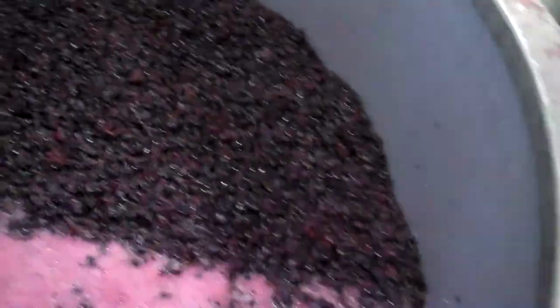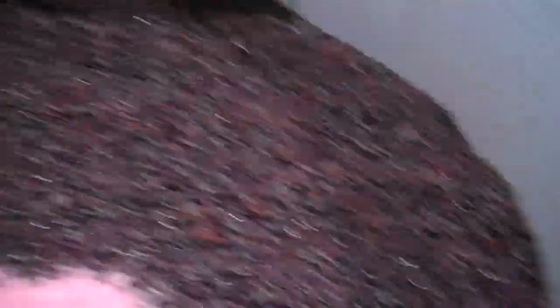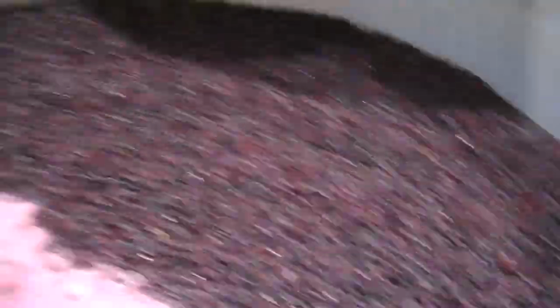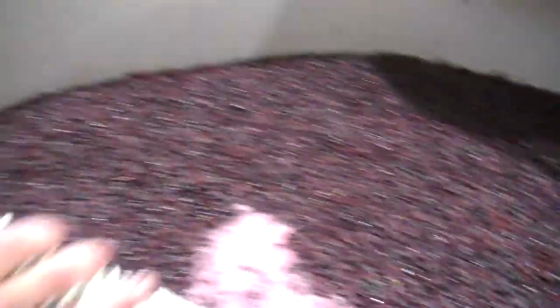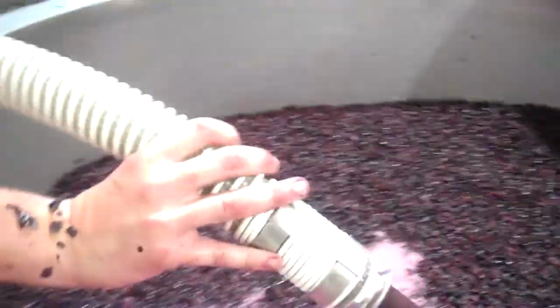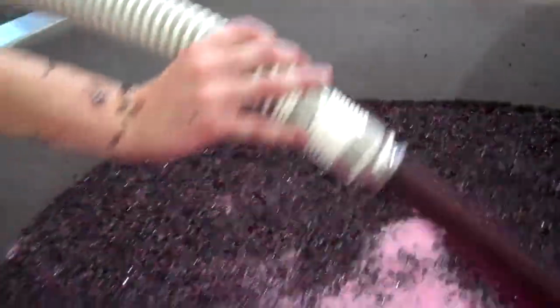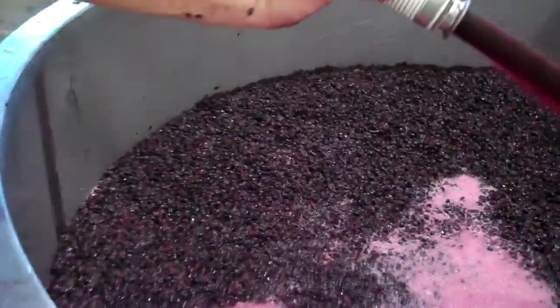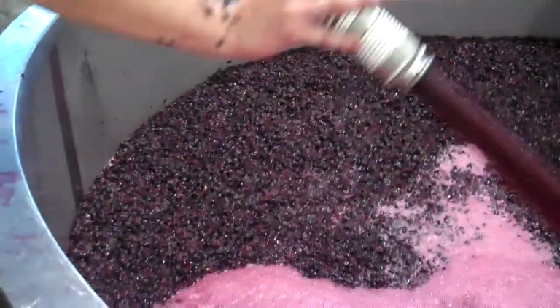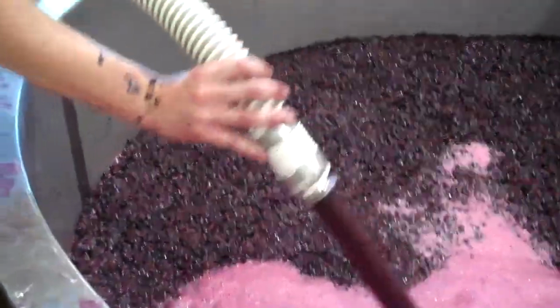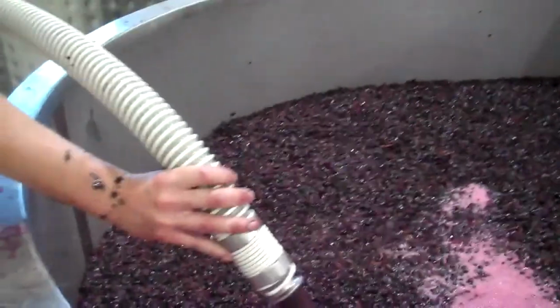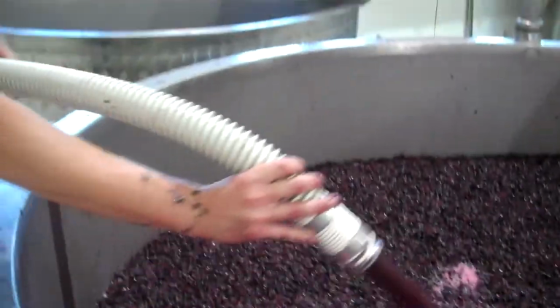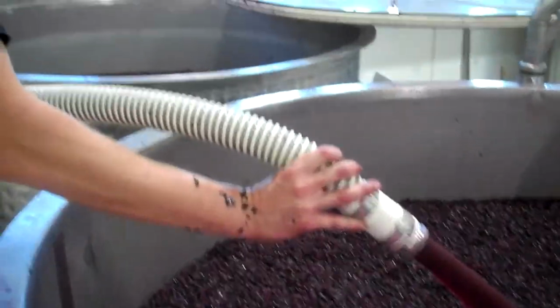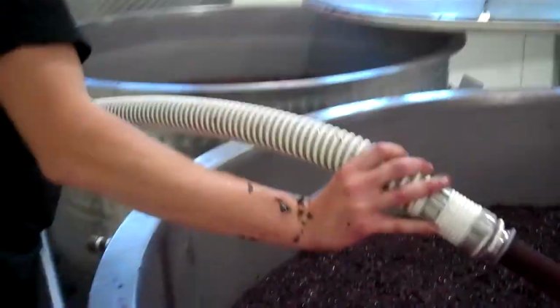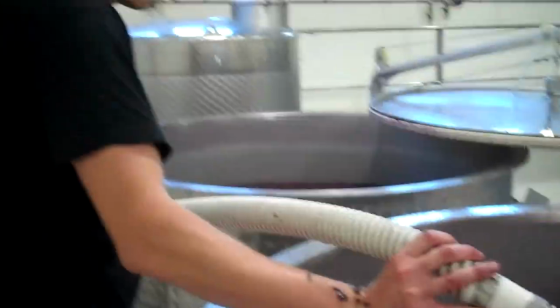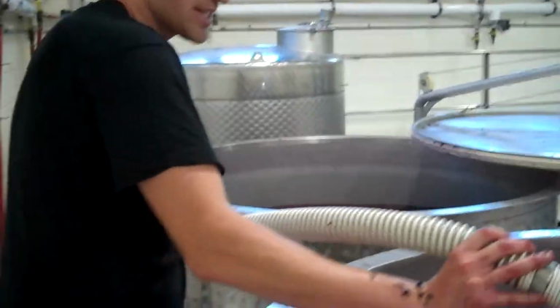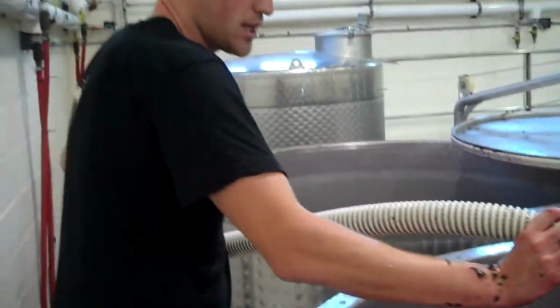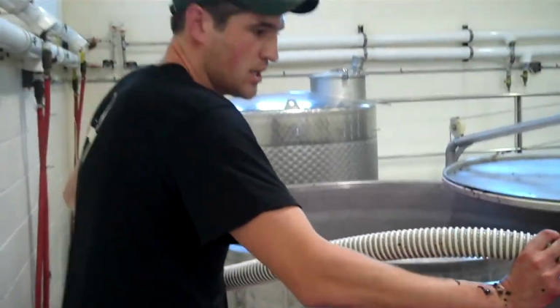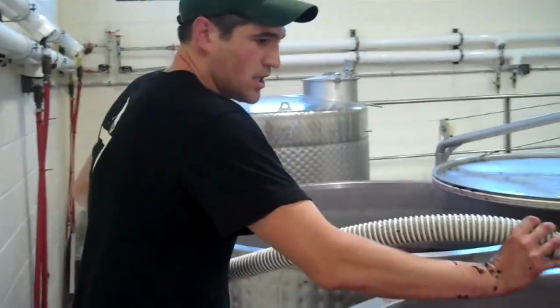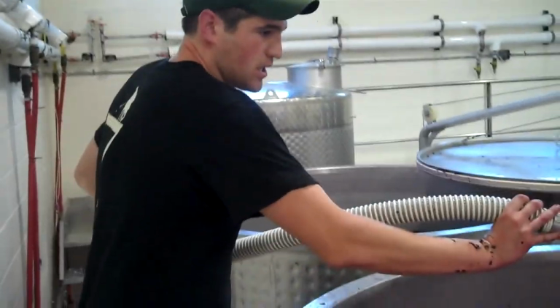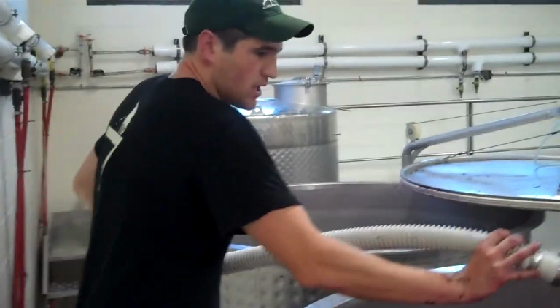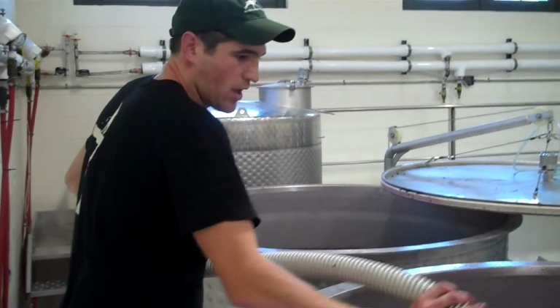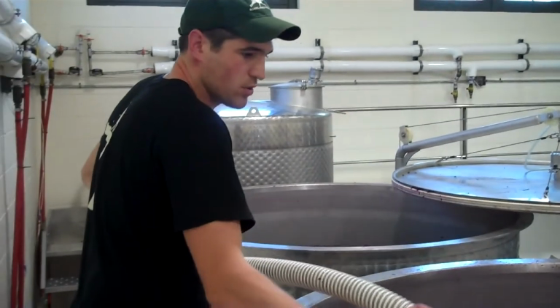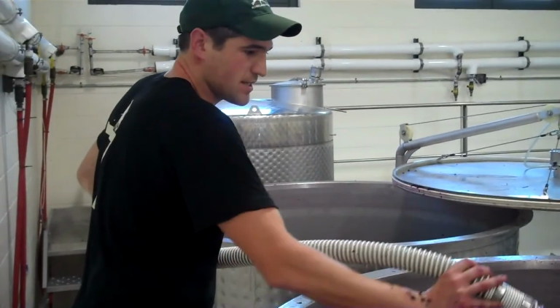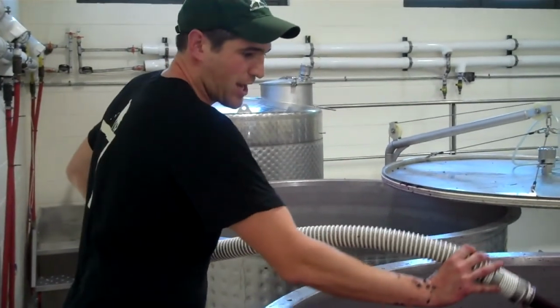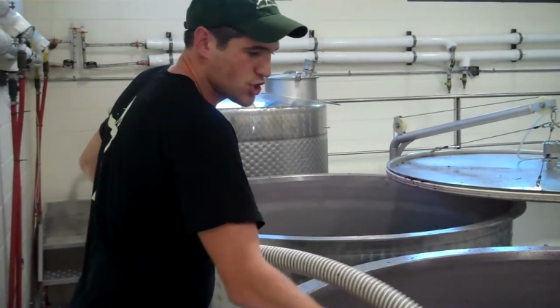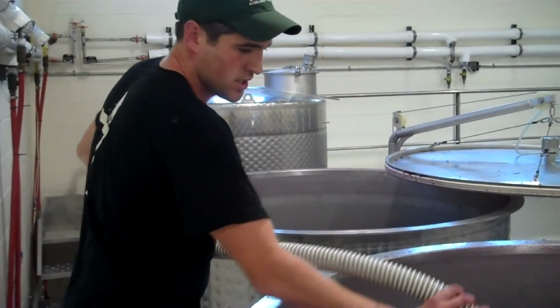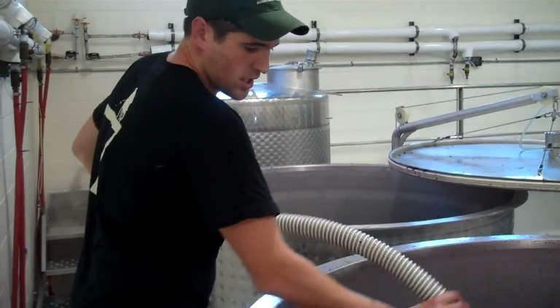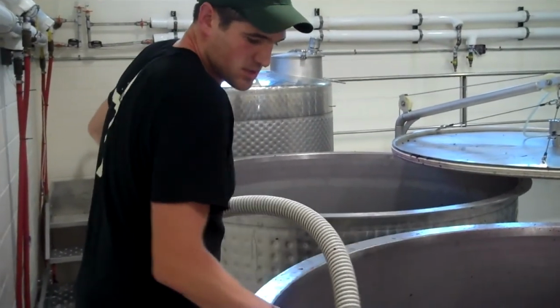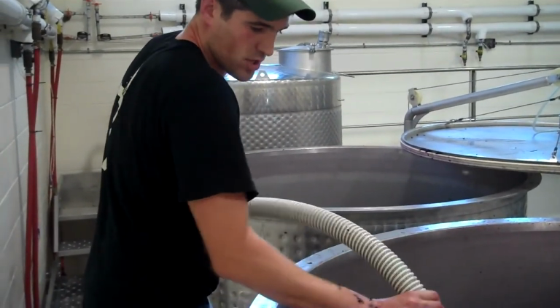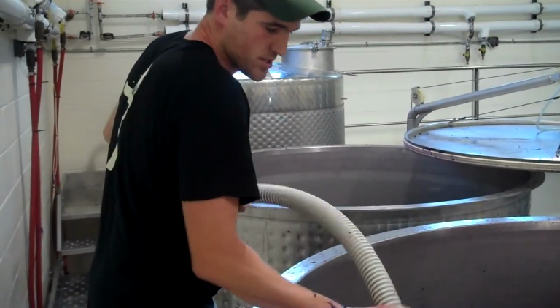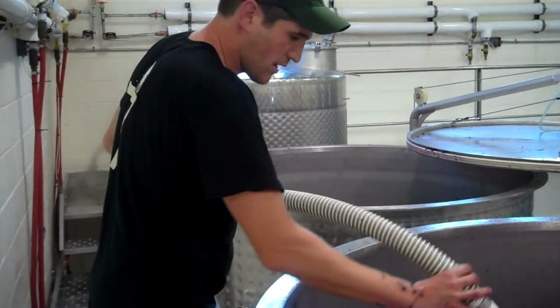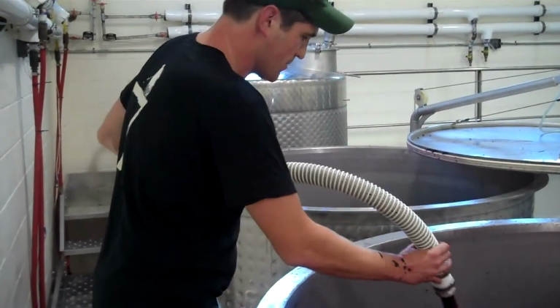So we set up our pump, and now we are pumping from the bottom over the top. It's going to extract tannin and extract color. It also lets us add oxygen into this mixture, which is necessary for the fermentation.